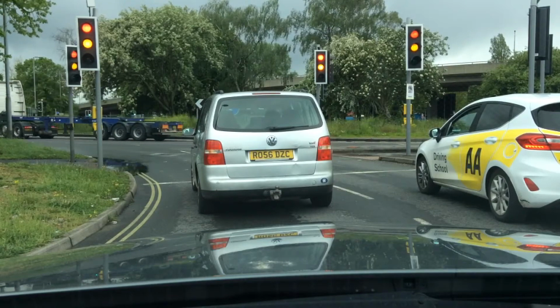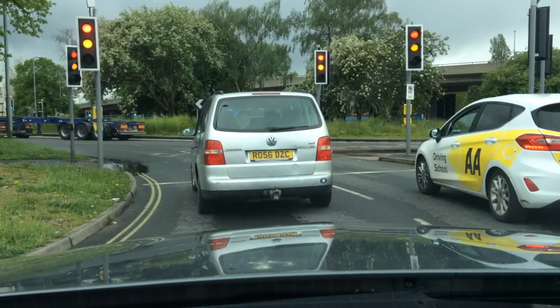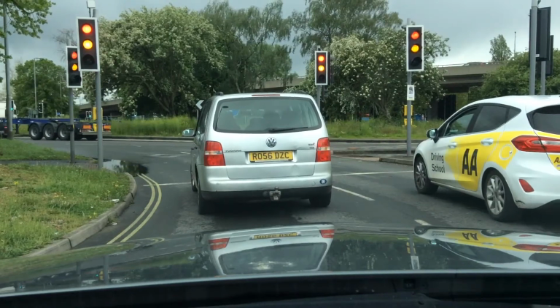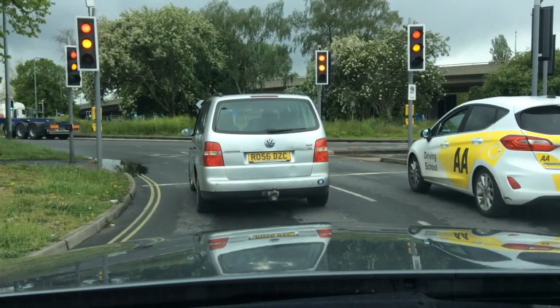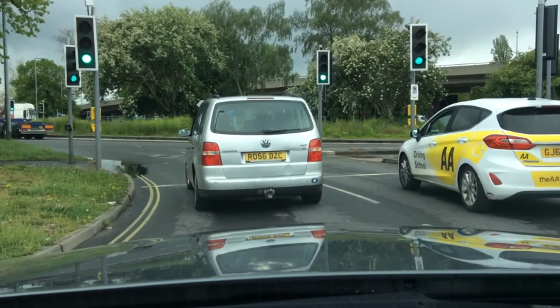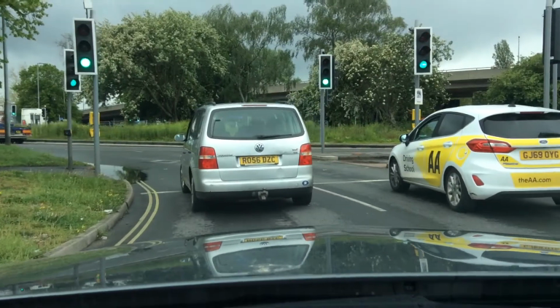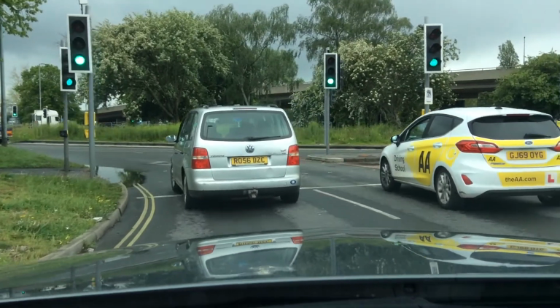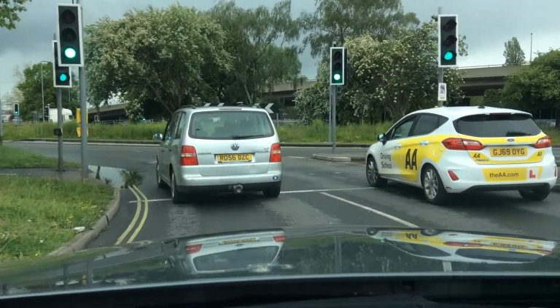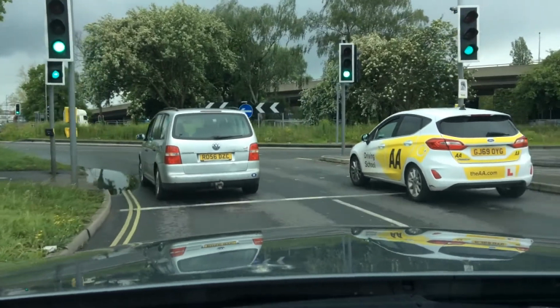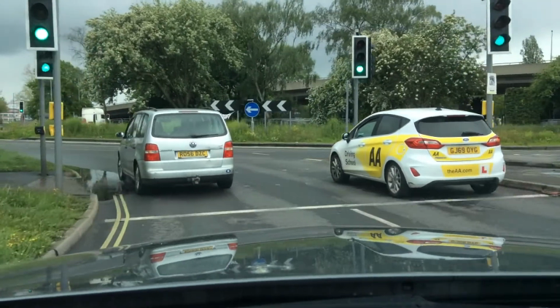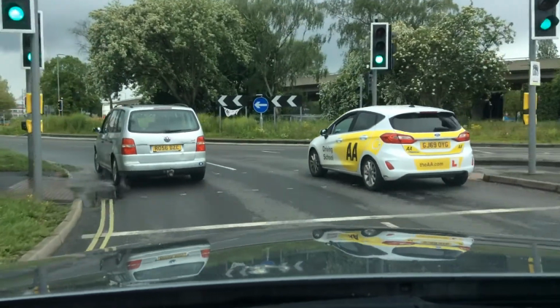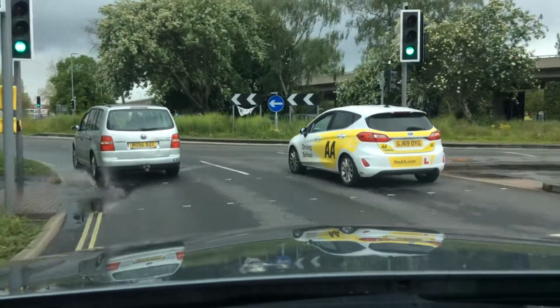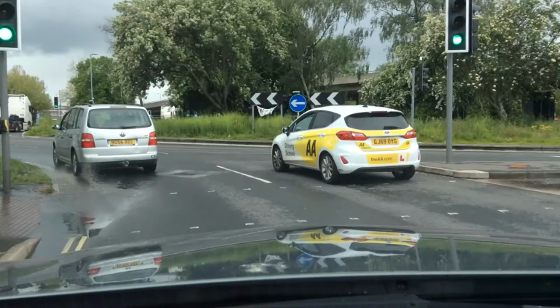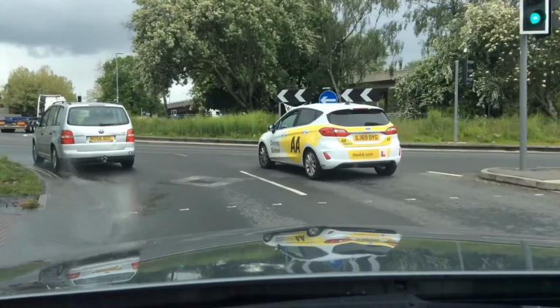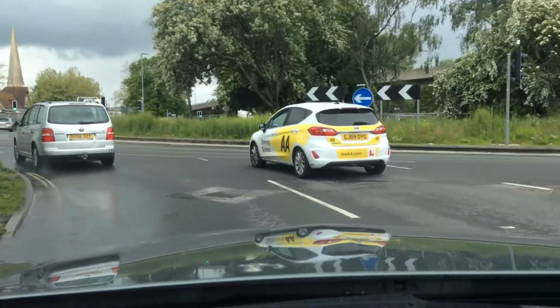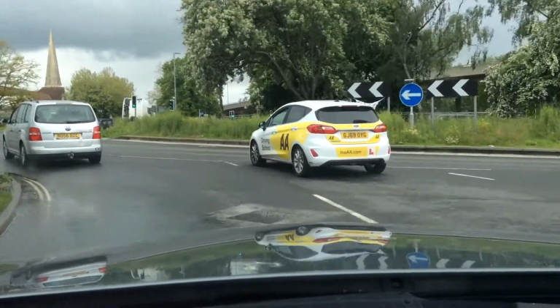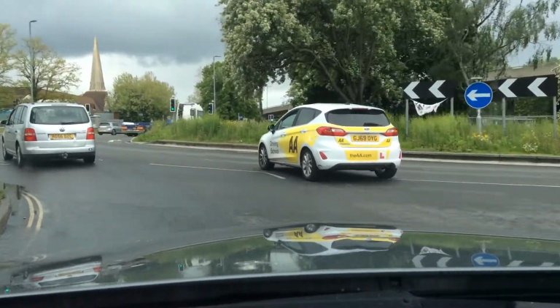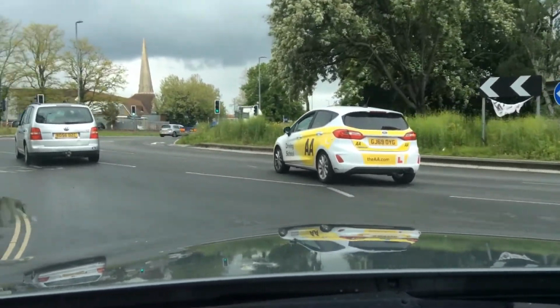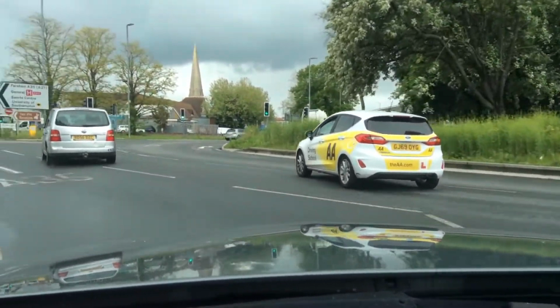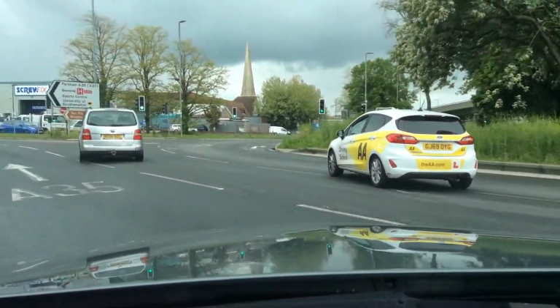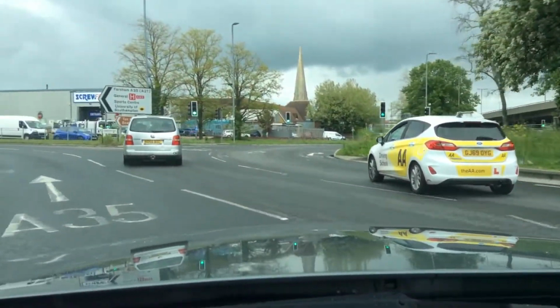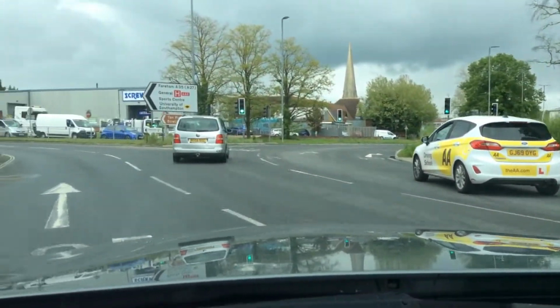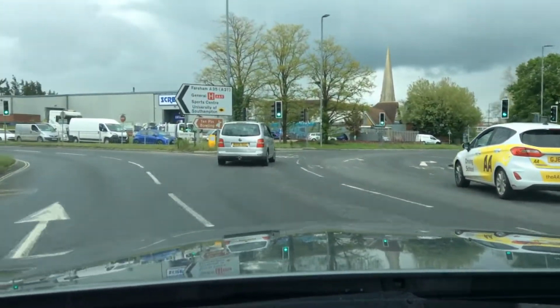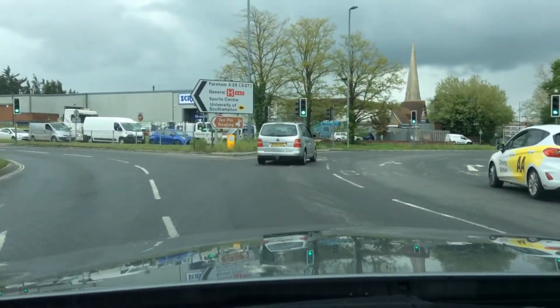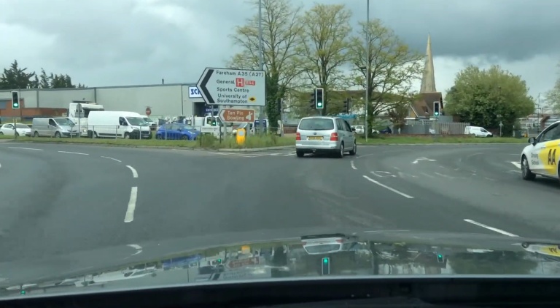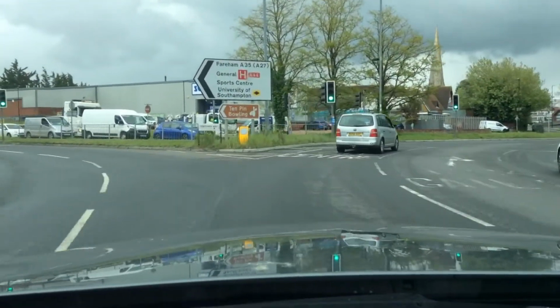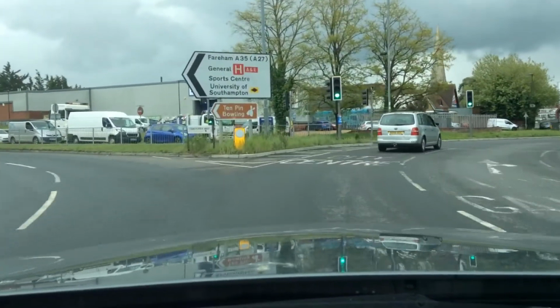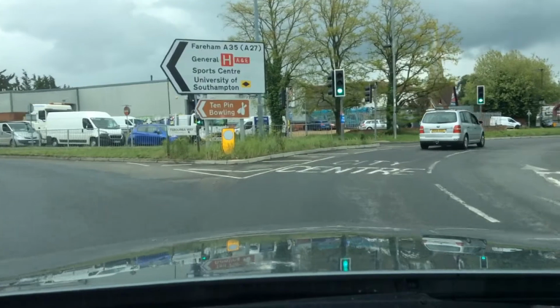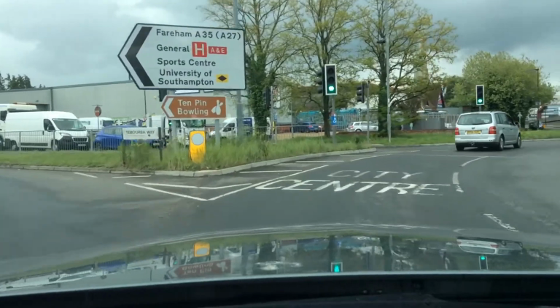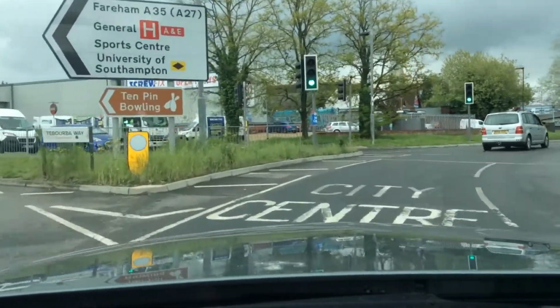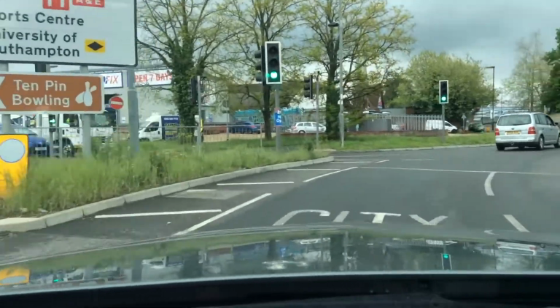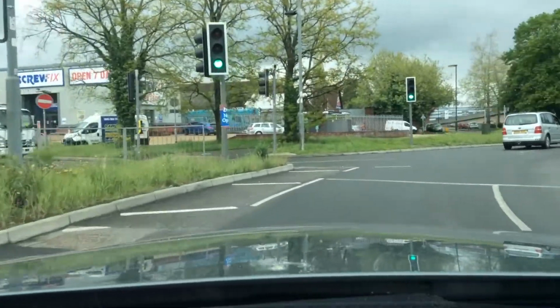Mirror checks again, pulling away. I'm staying in the left lane and as you can see it splits here round to the right. So I'm splitting round to the right and then my next junction is here.